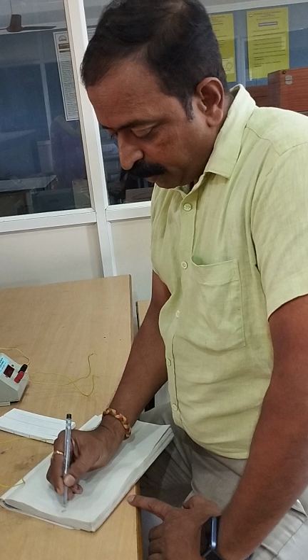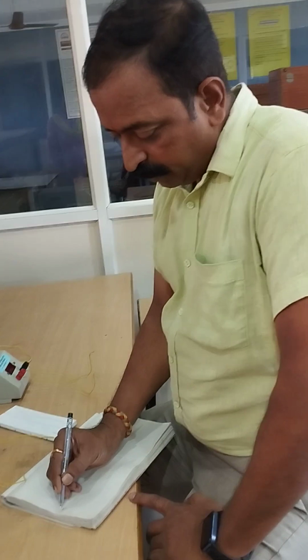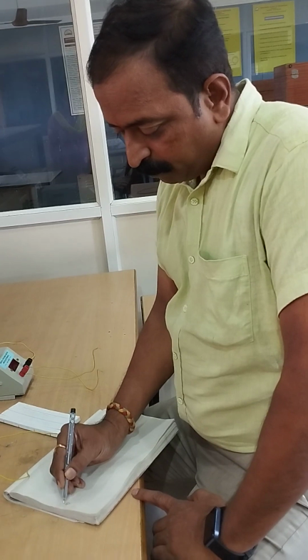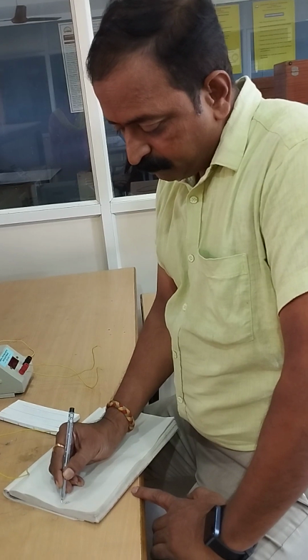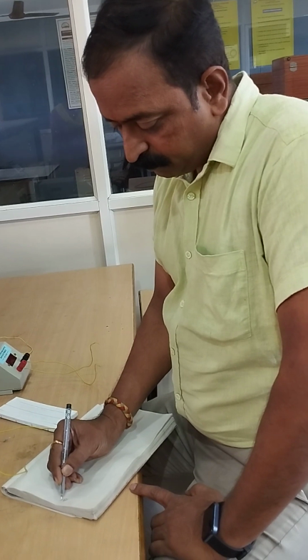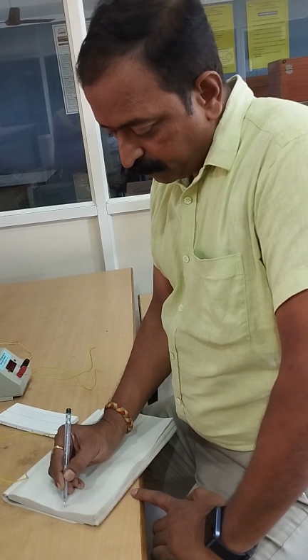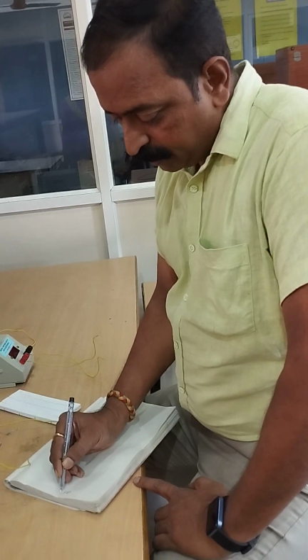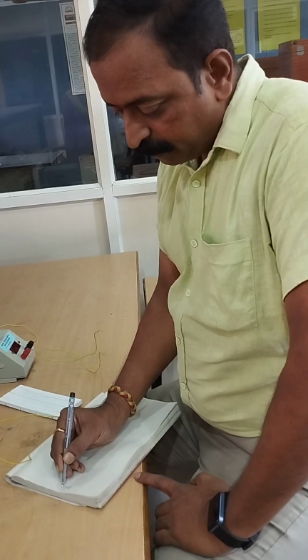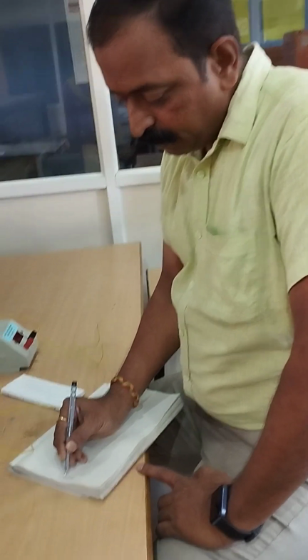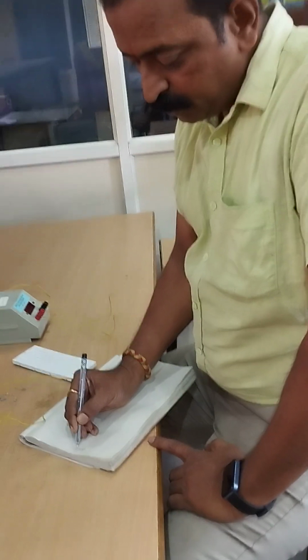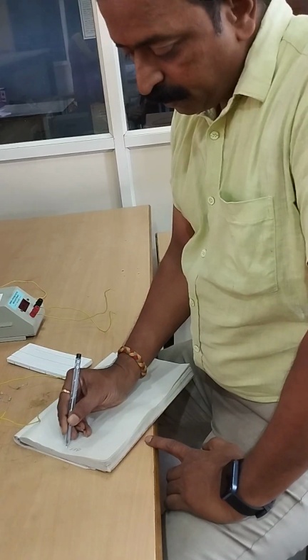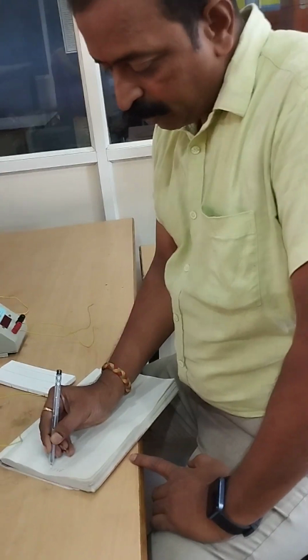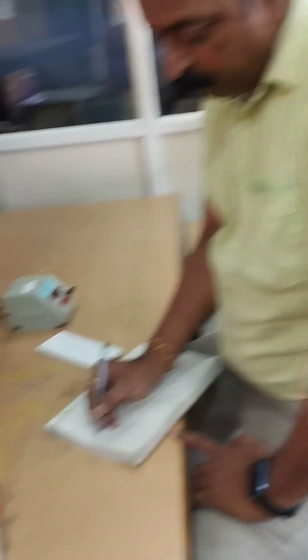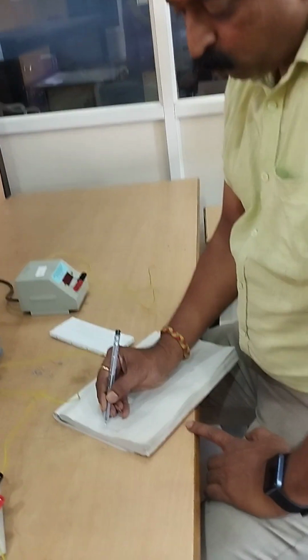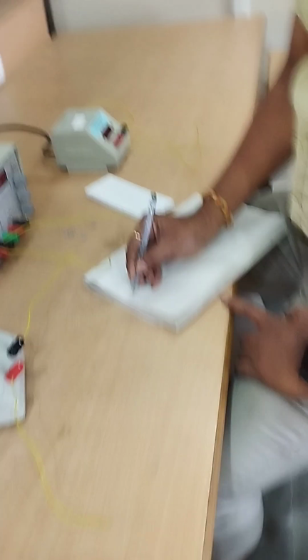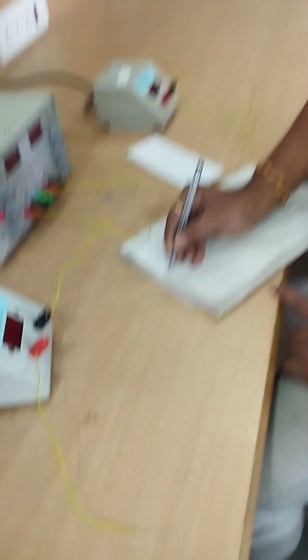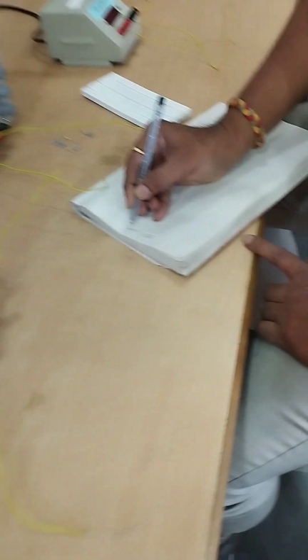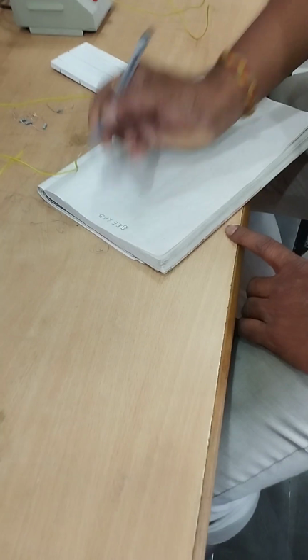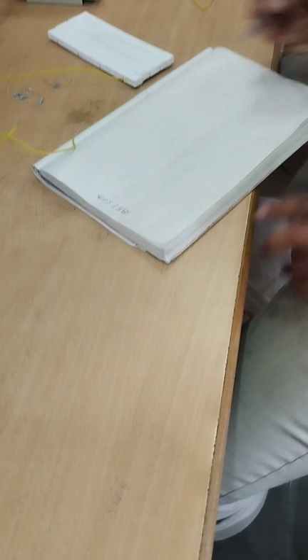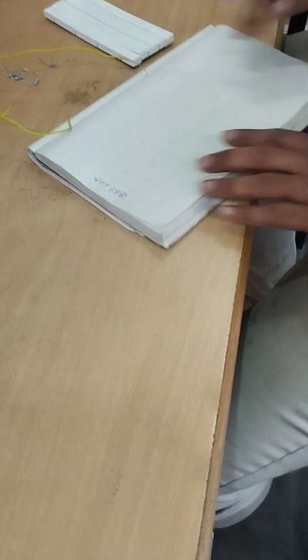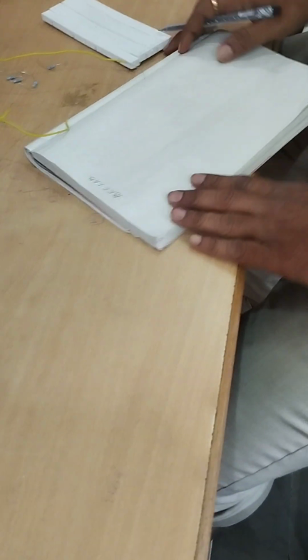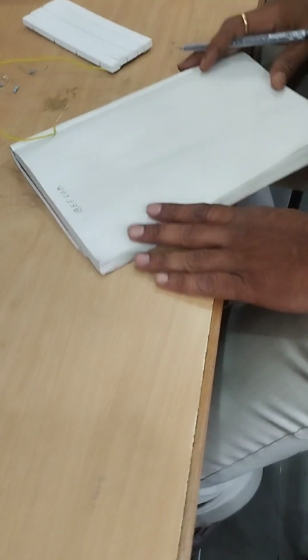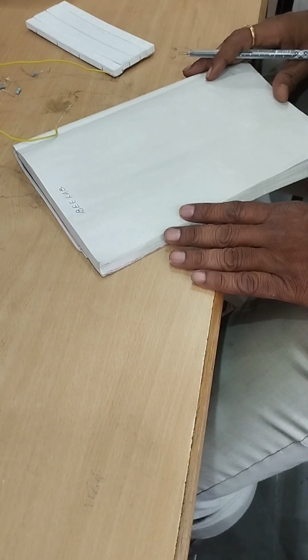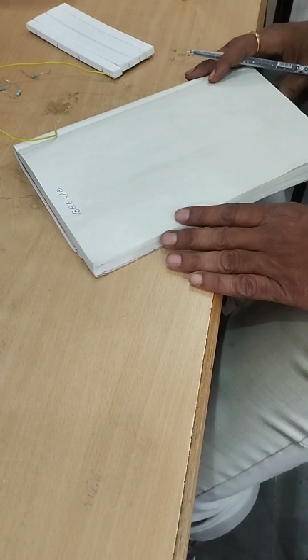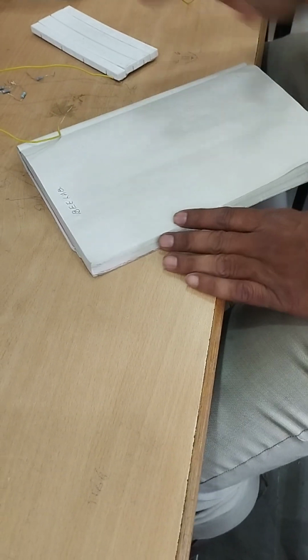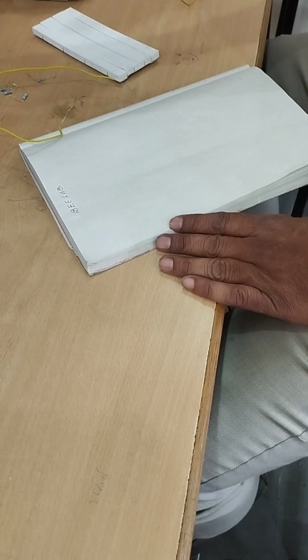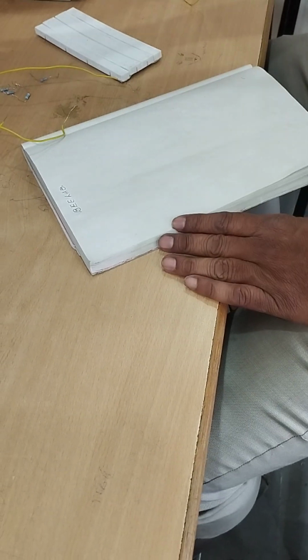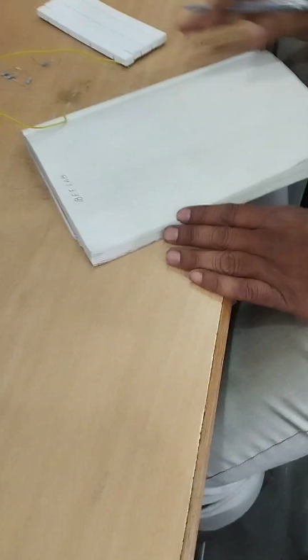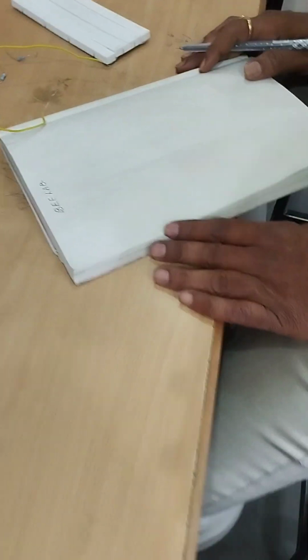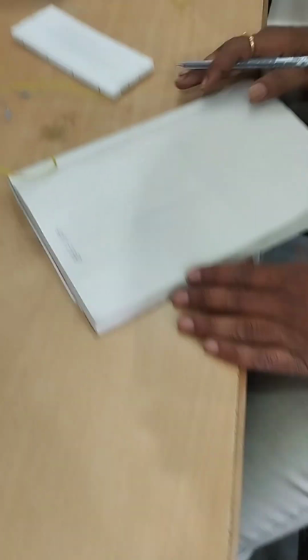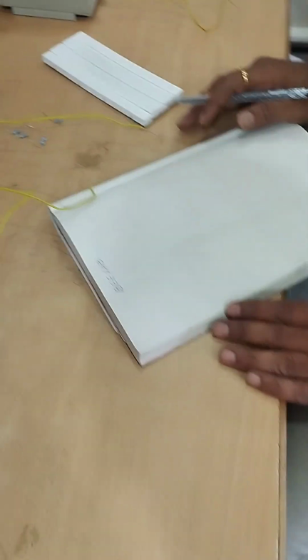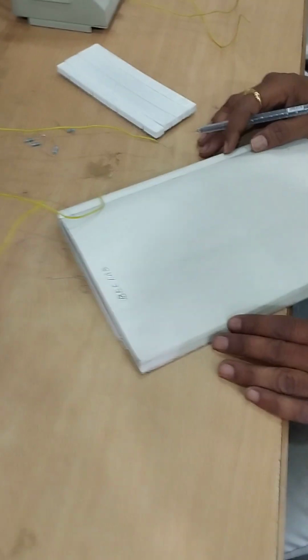DW lab, basic electrical engineering lab. Before going to the experiments, we will see some important equipment that we use in this laboratory.